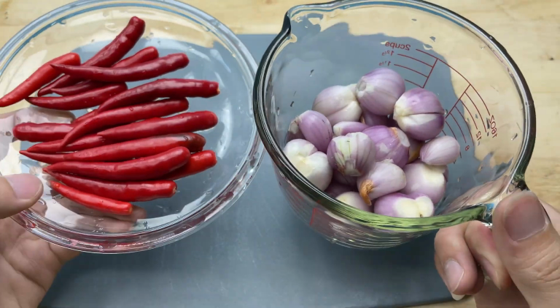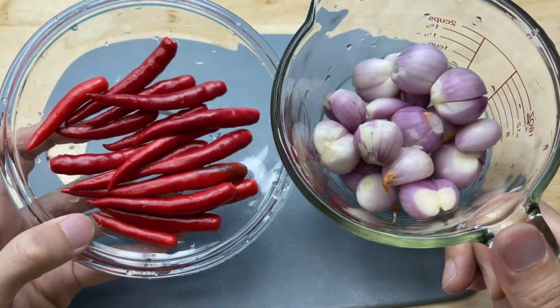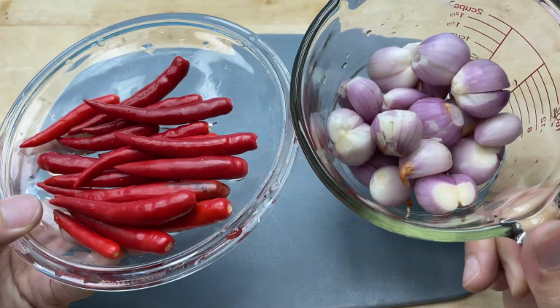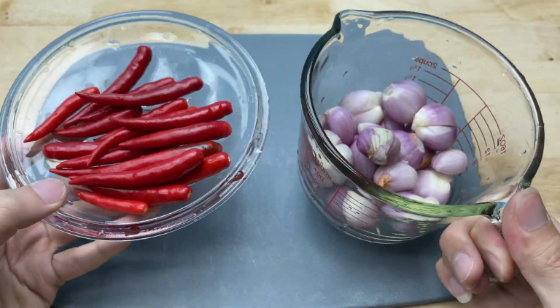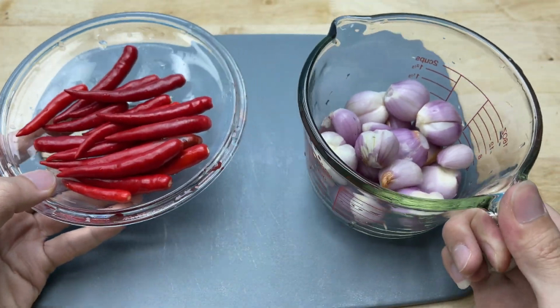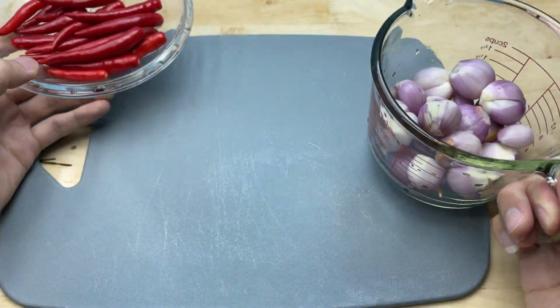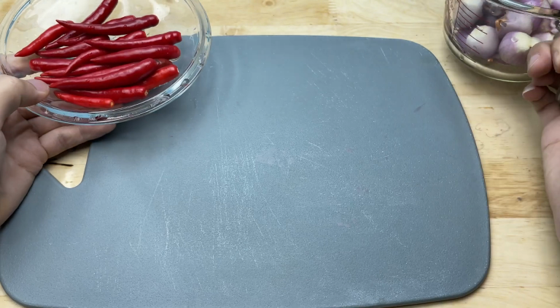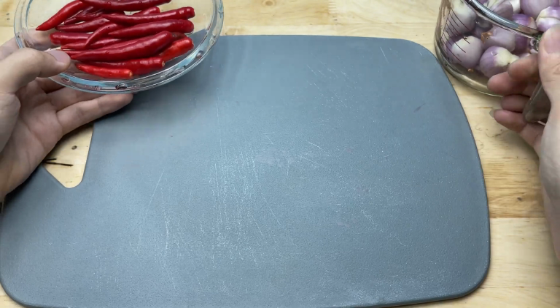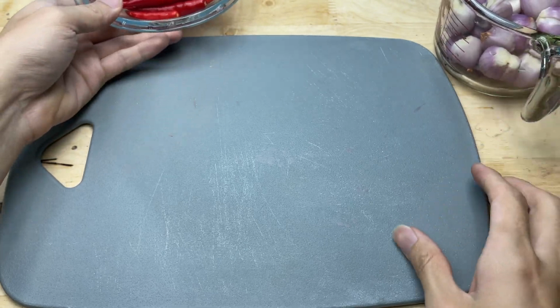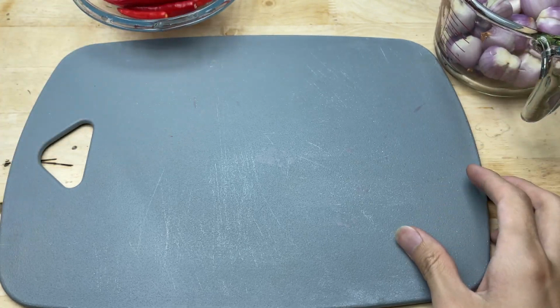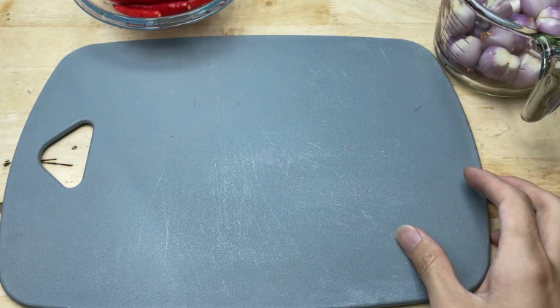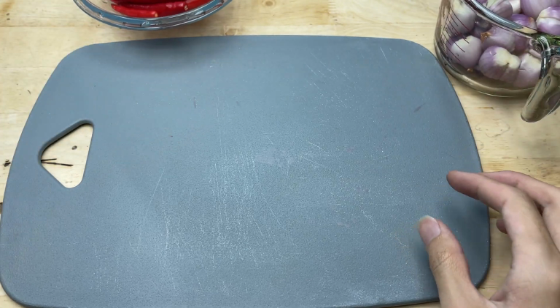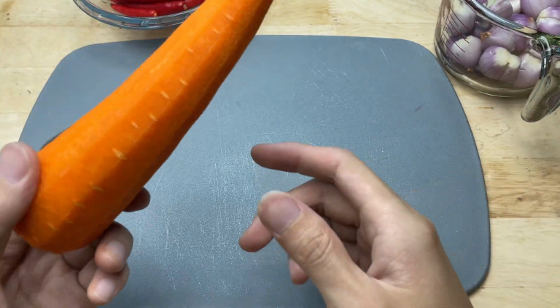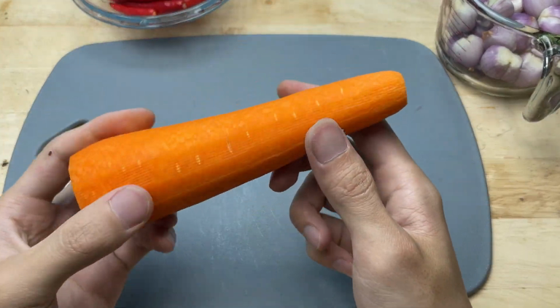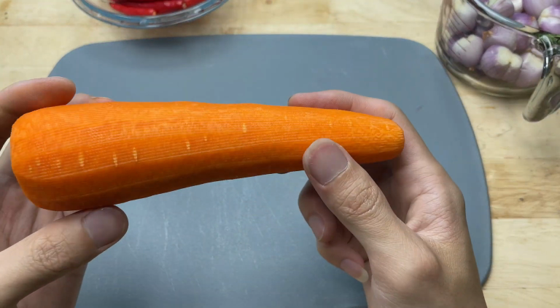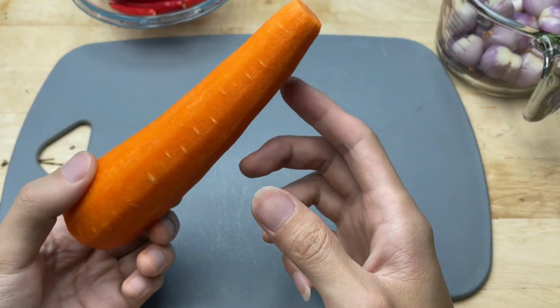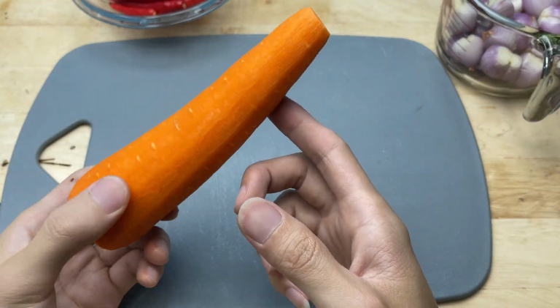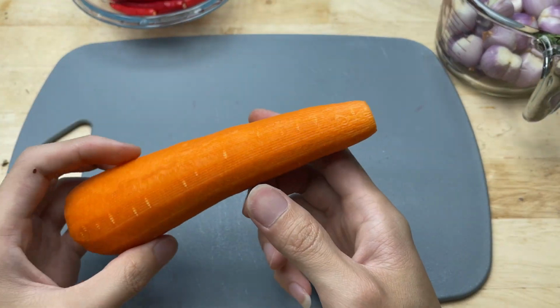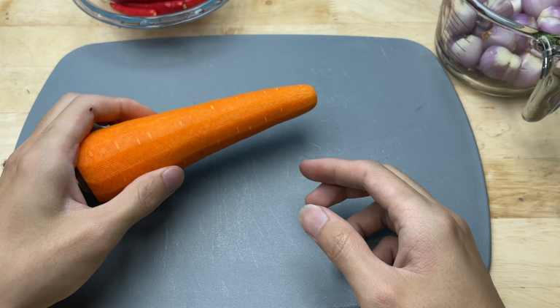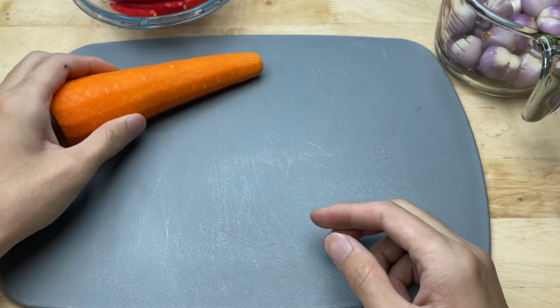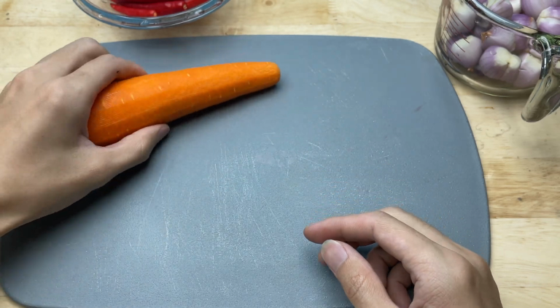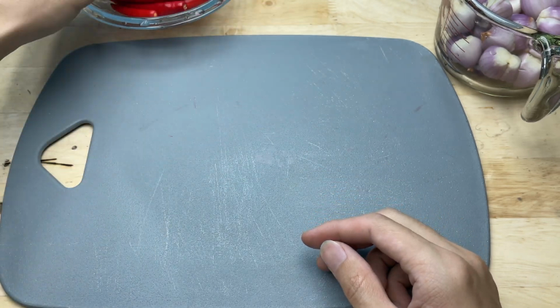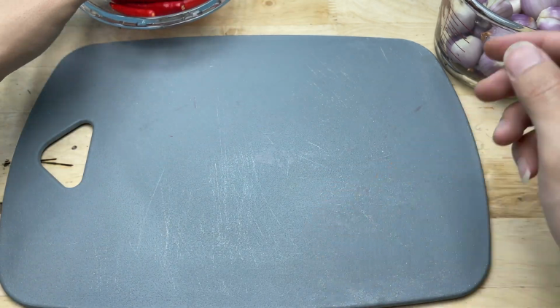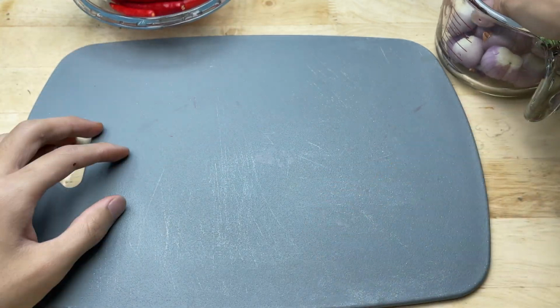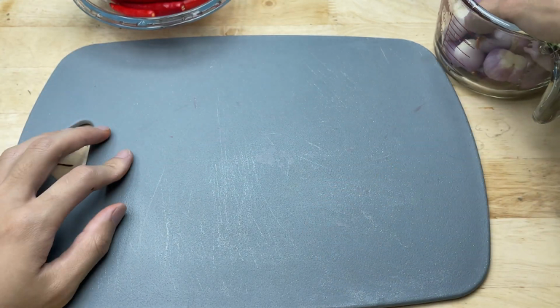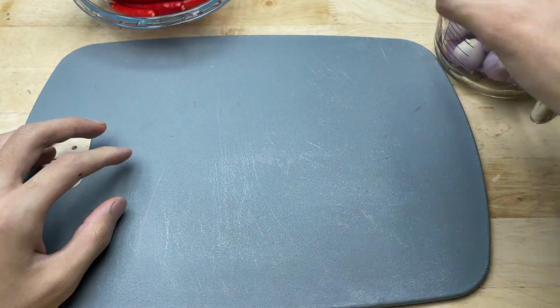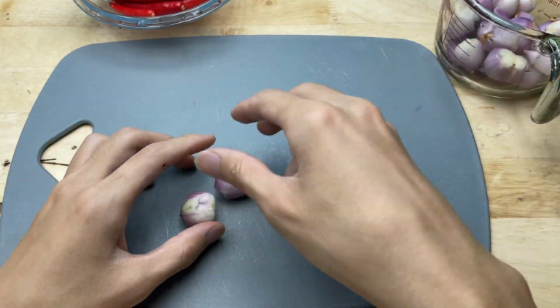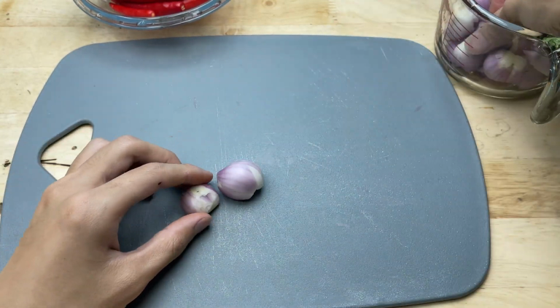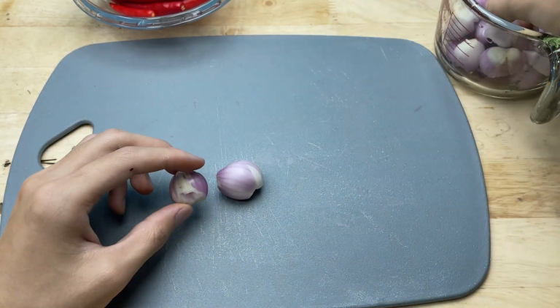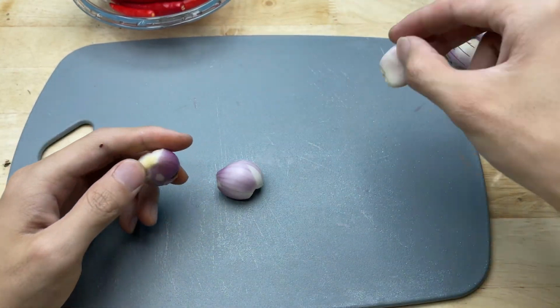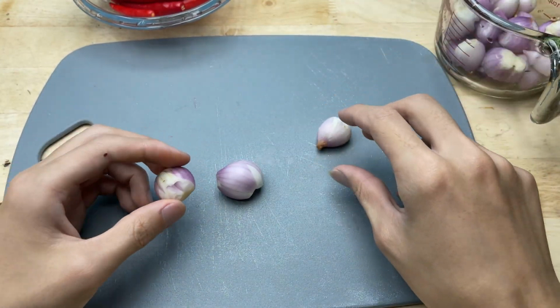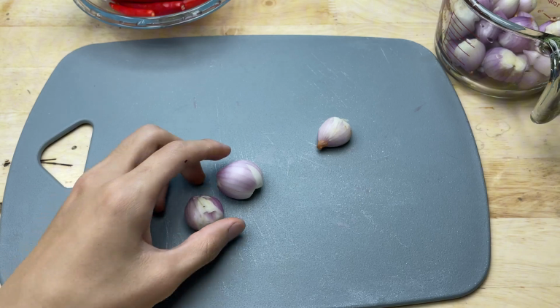I've got some carrots, onions, and chili peppers ready. Now I'm going to get a test run and see how well the homemade grinder performs.